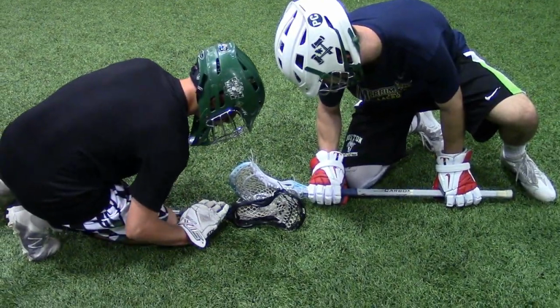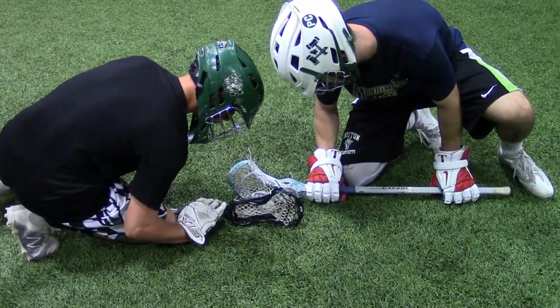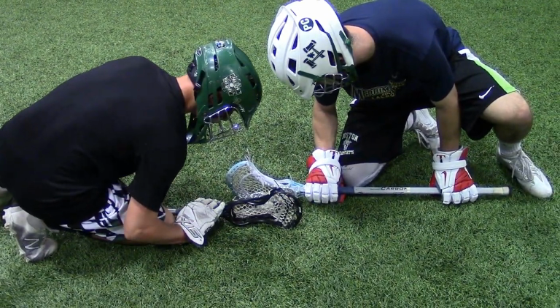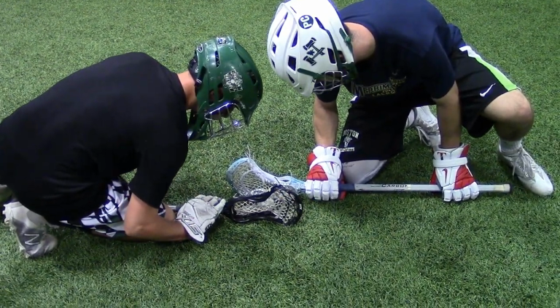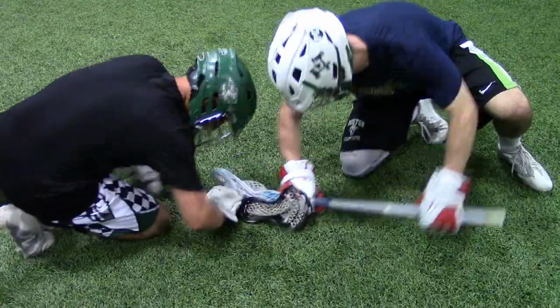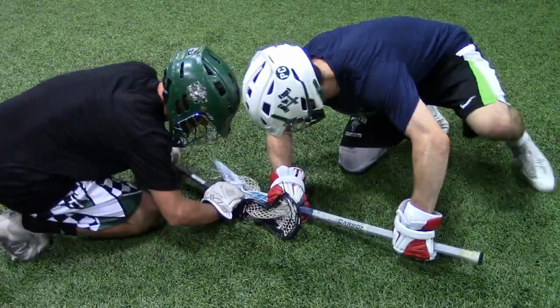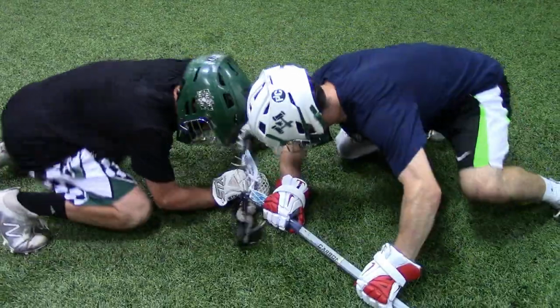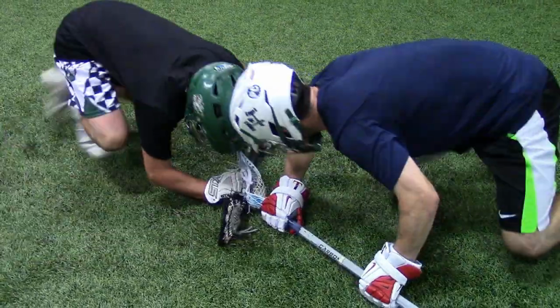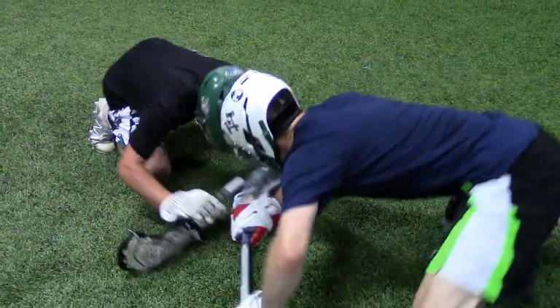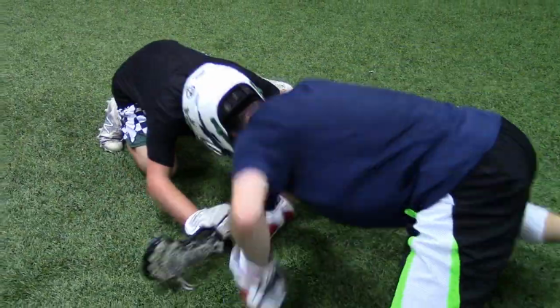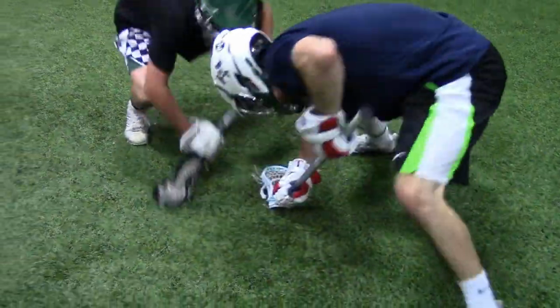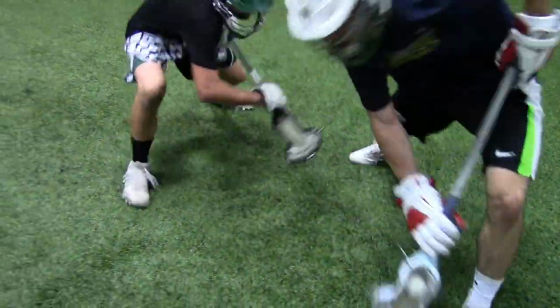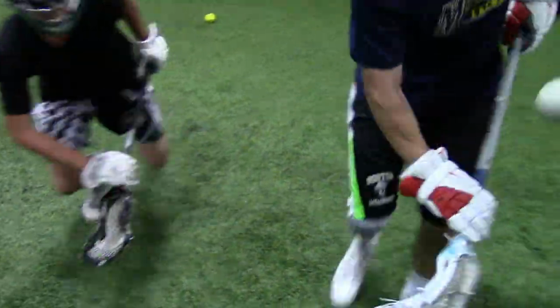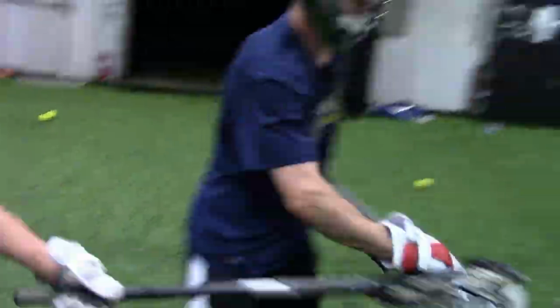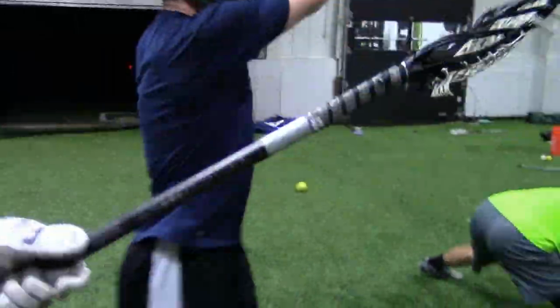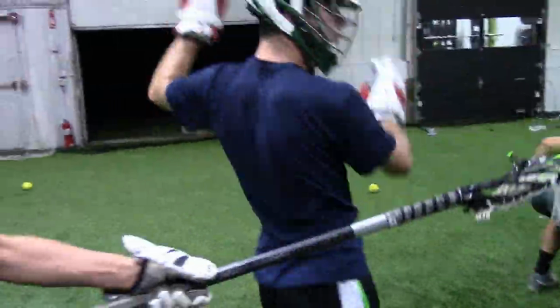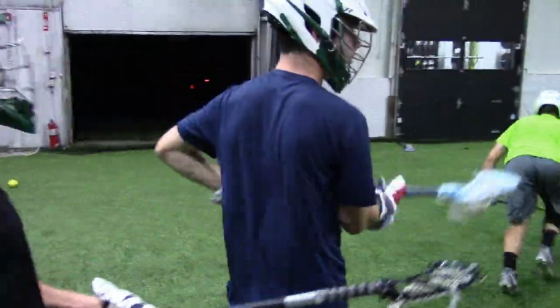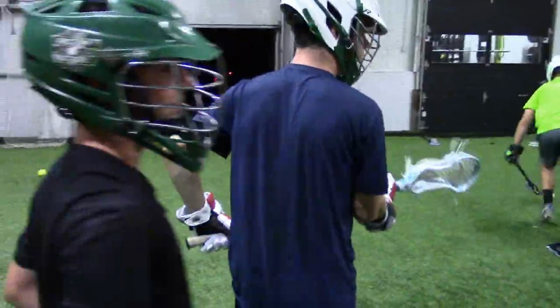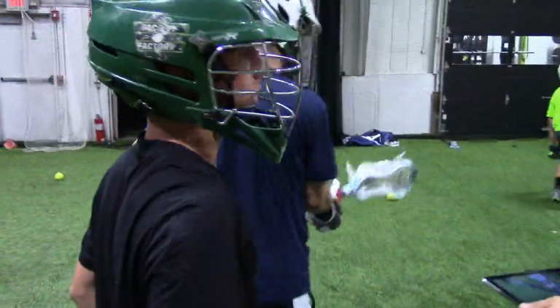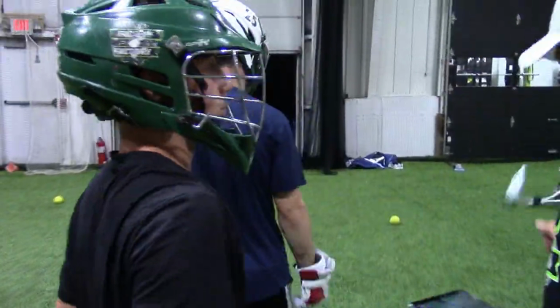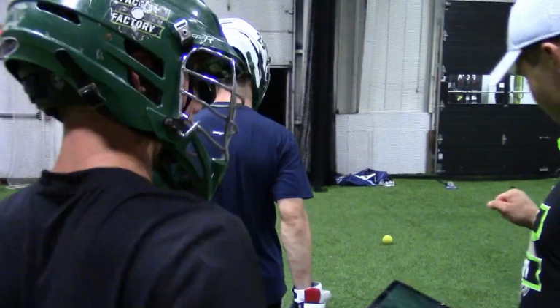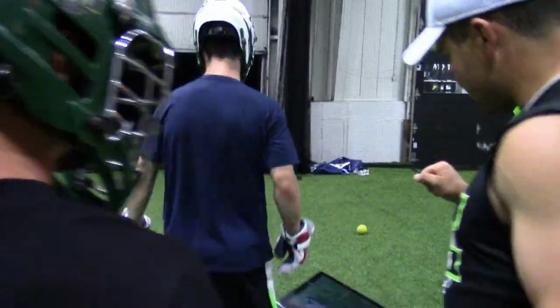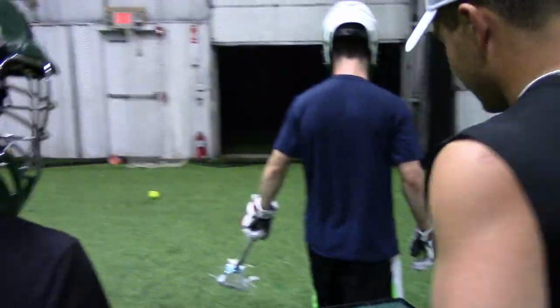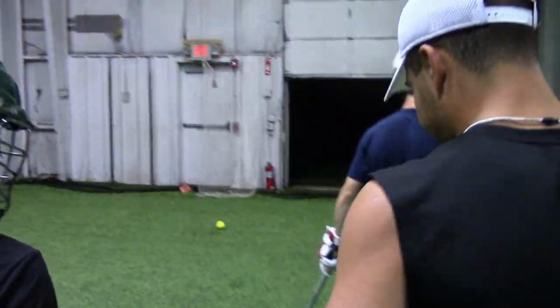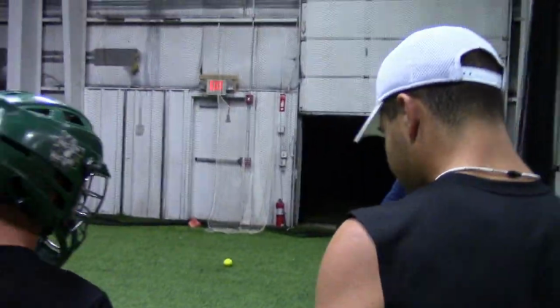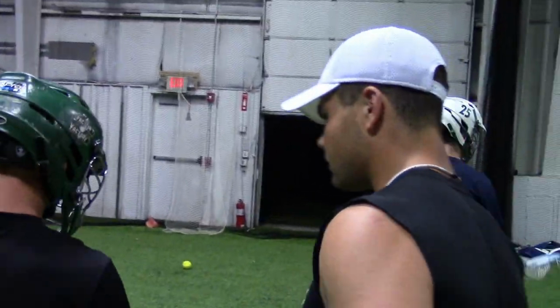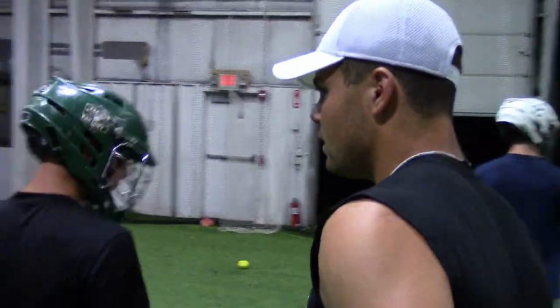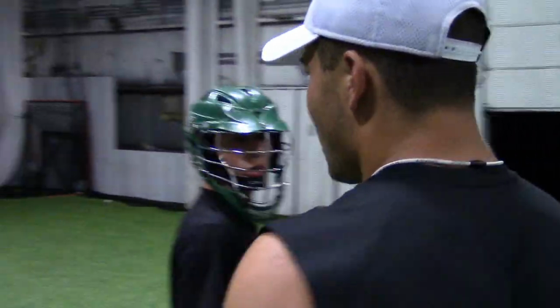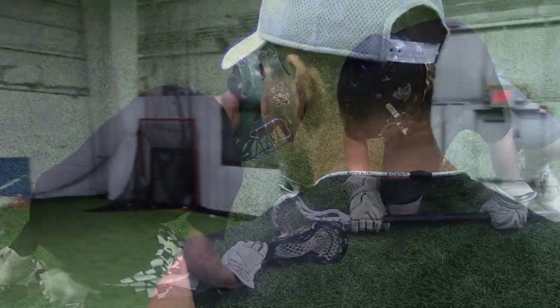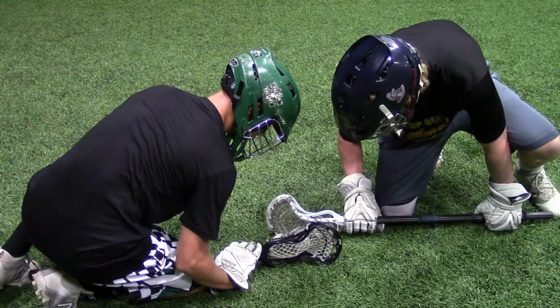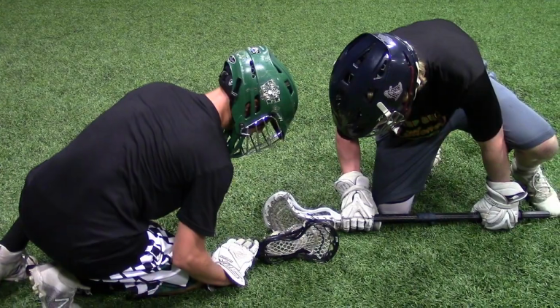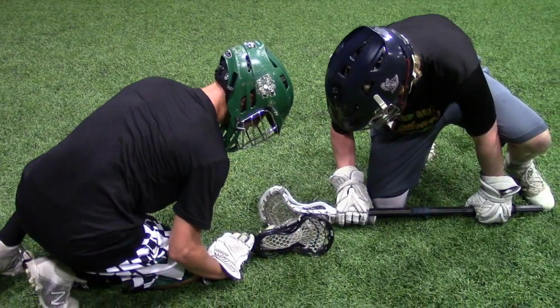Set. Good, Steven. That wasn't bad. More pop with your right hand. All right. Rotate. All right, we're good.